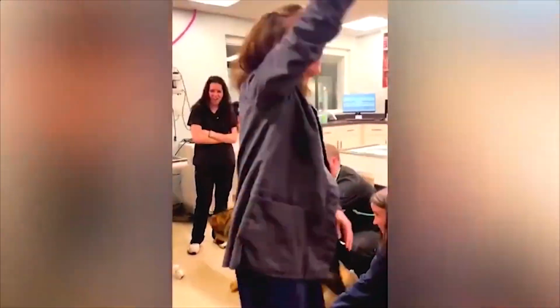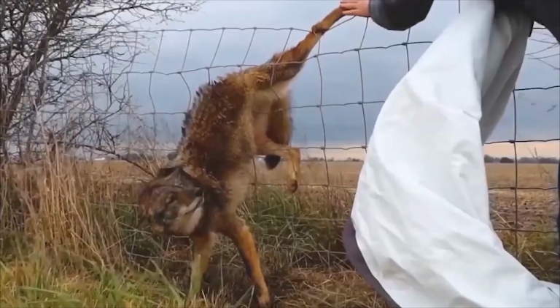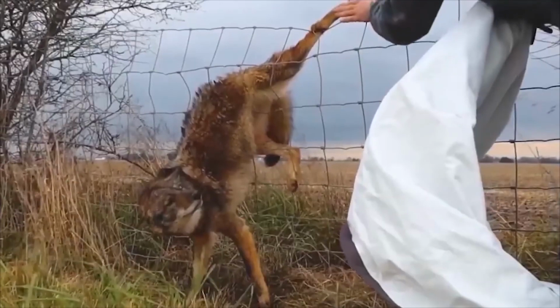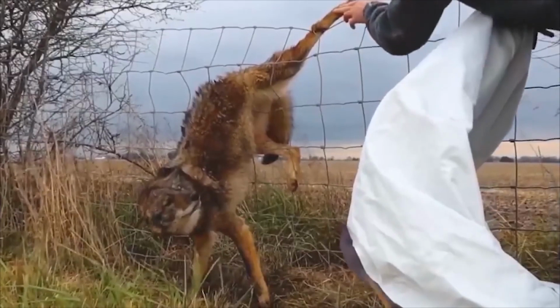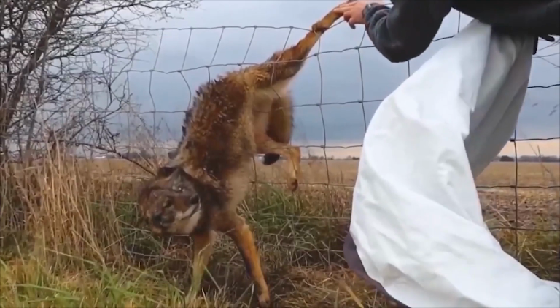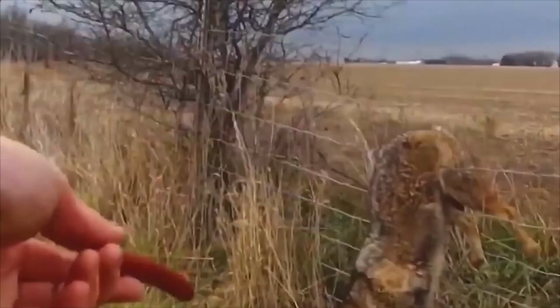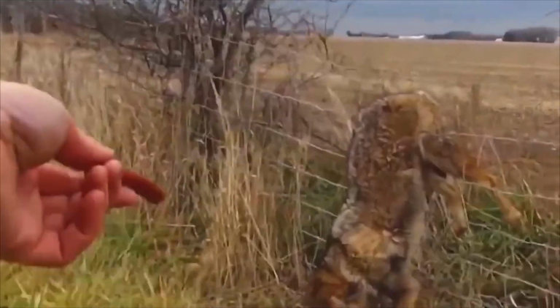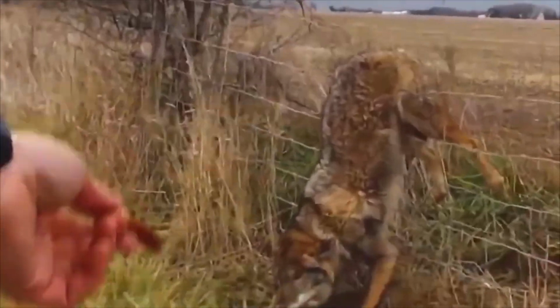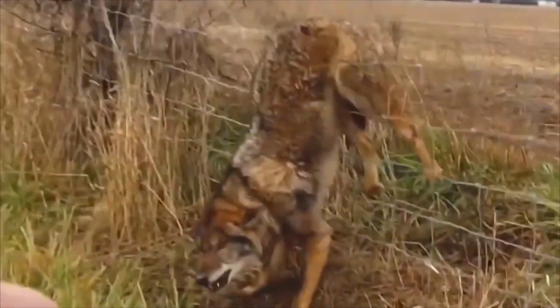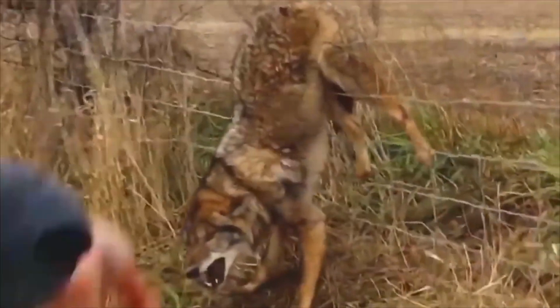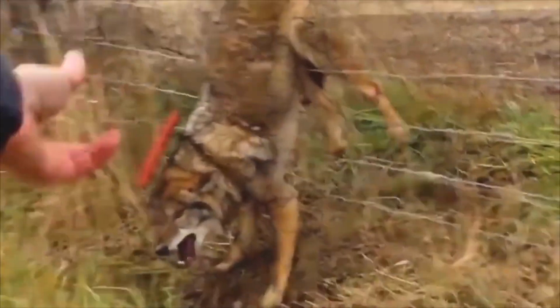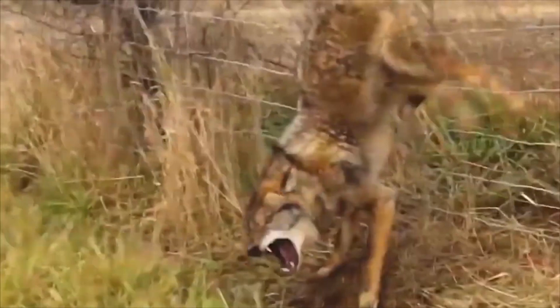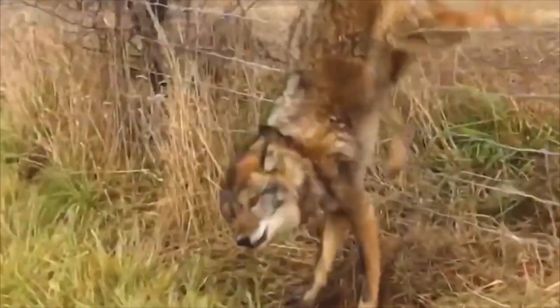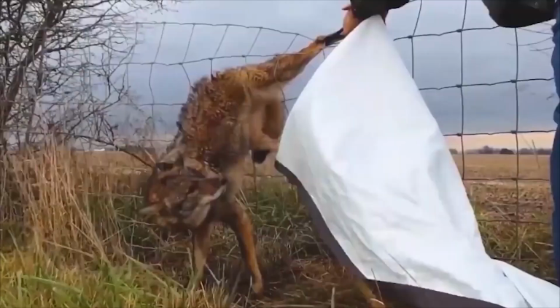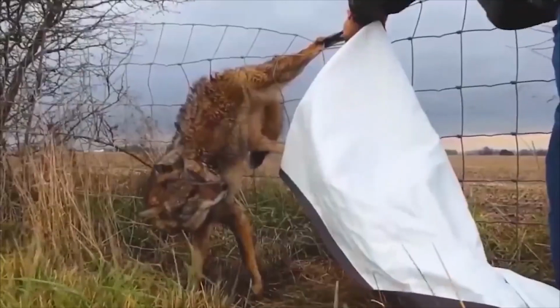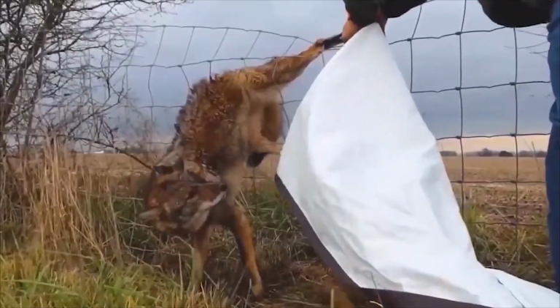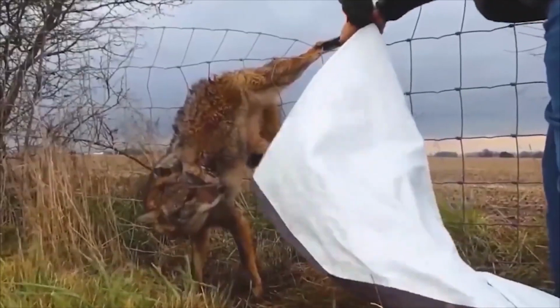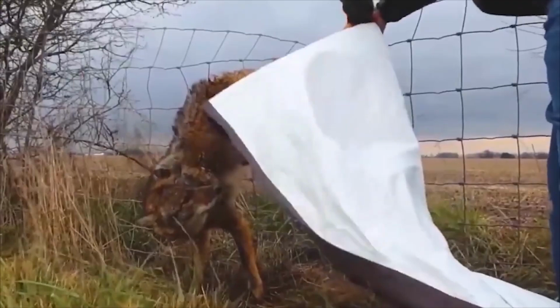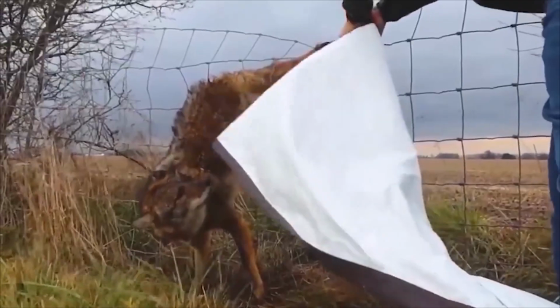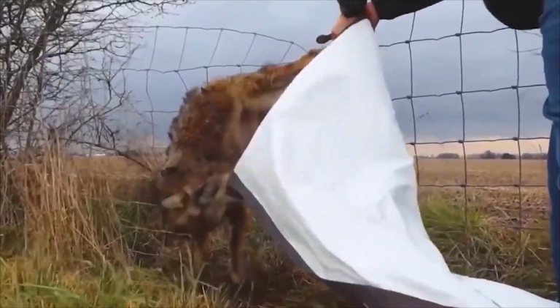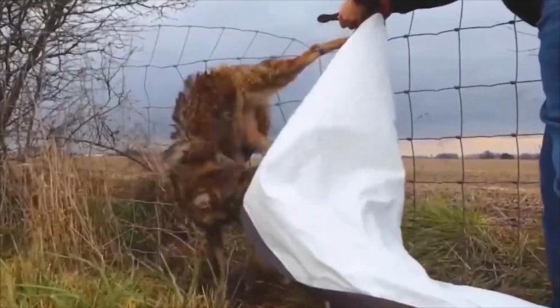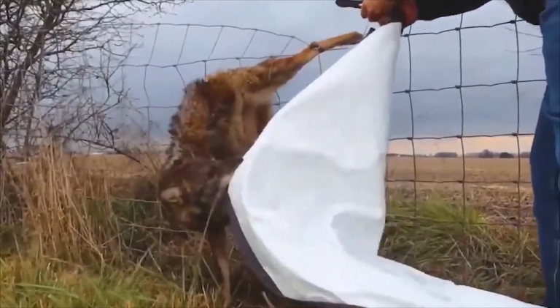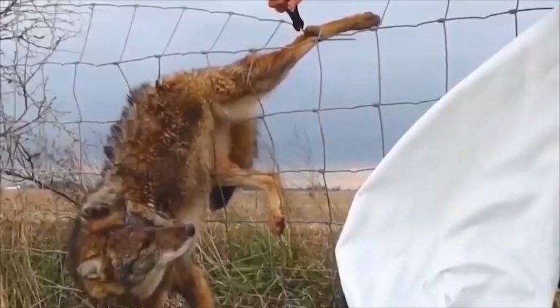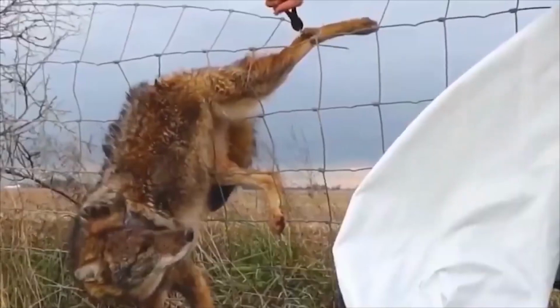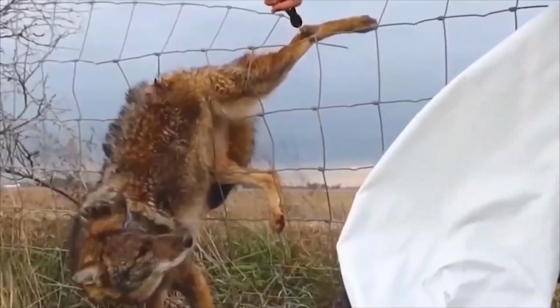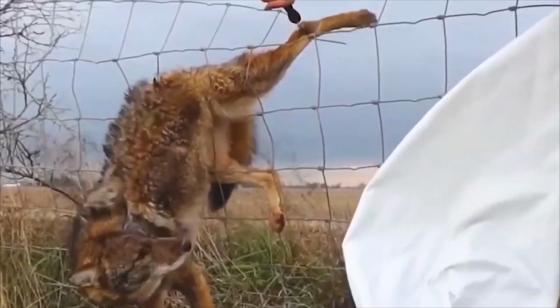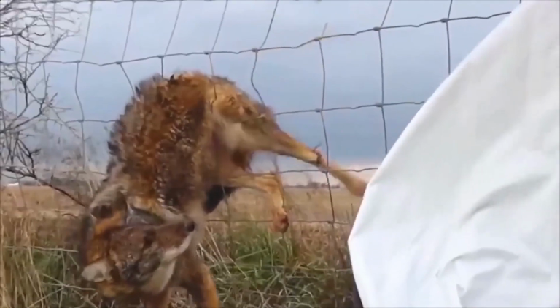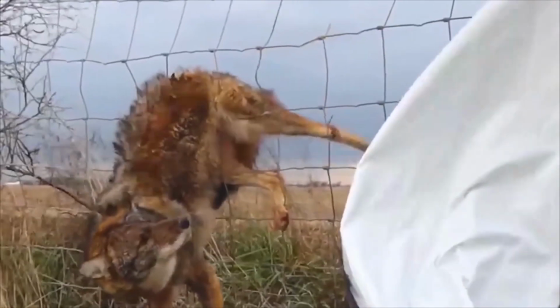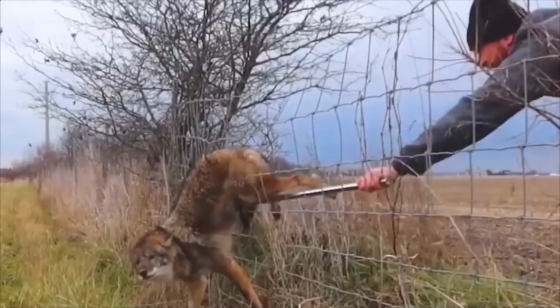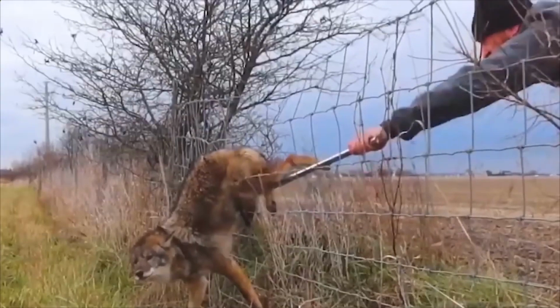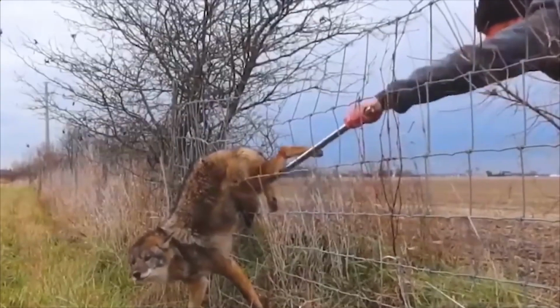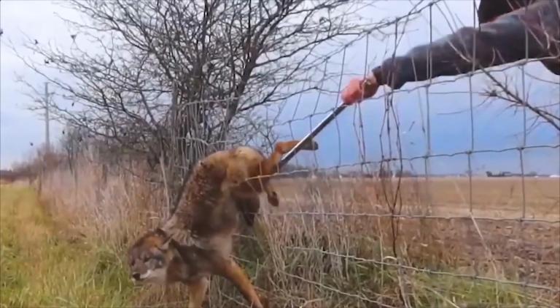To save the coyote, he approached and calmed him first. Then, with simple tools and affection for animals, he completed the rescue perfectly.